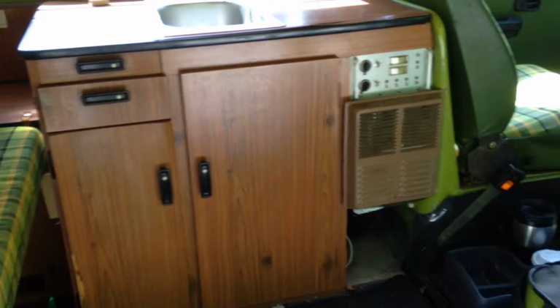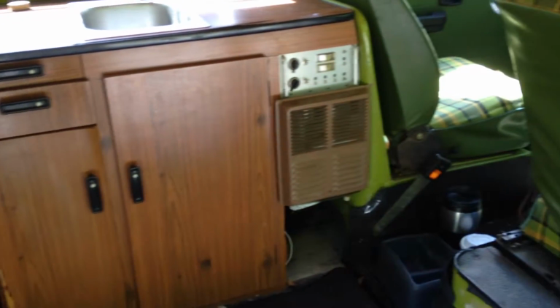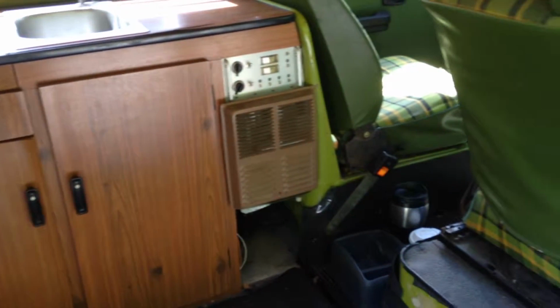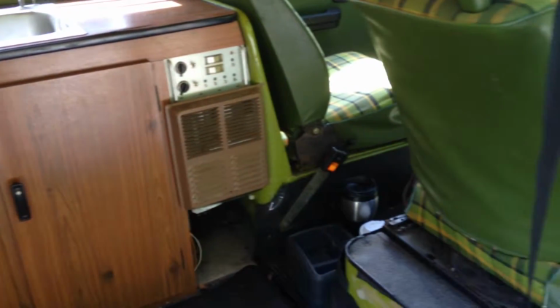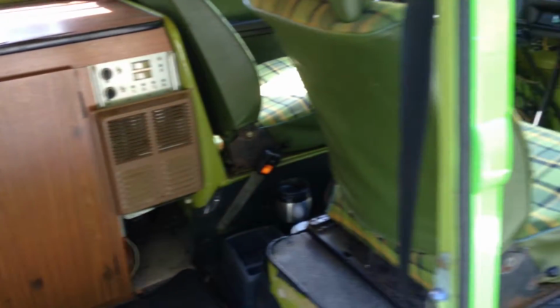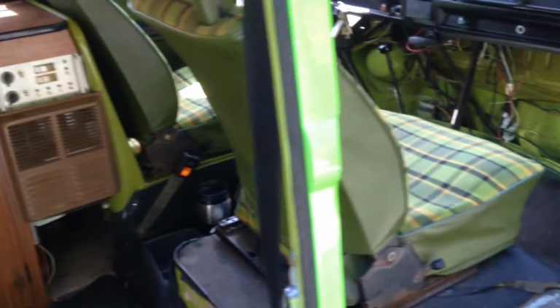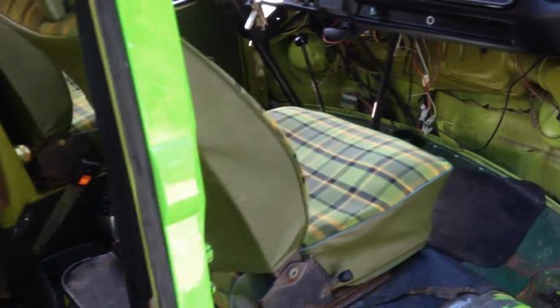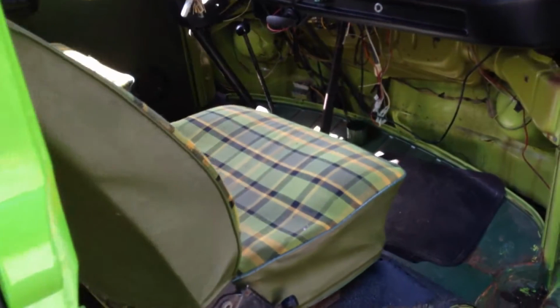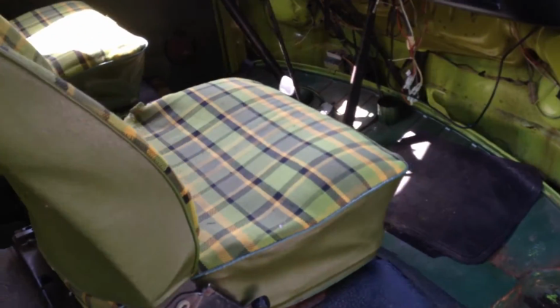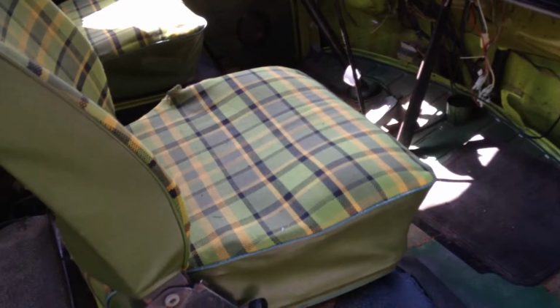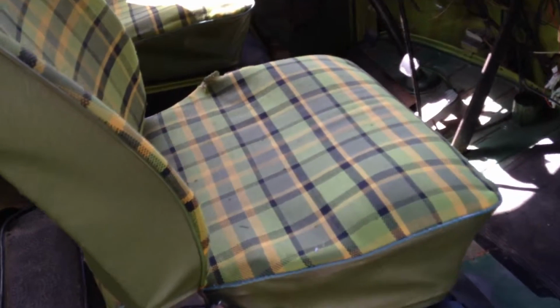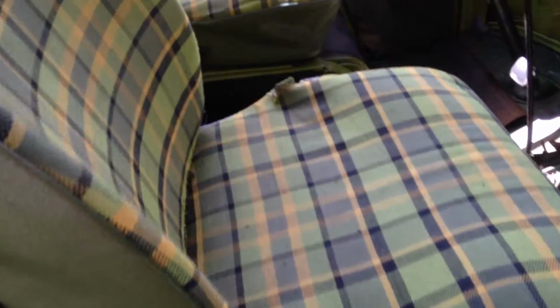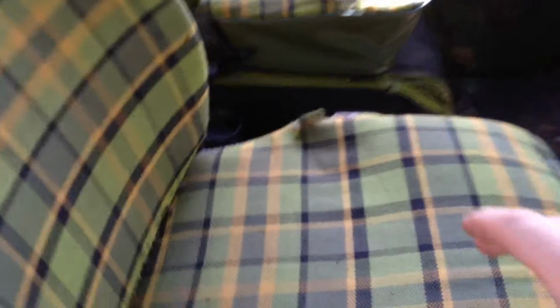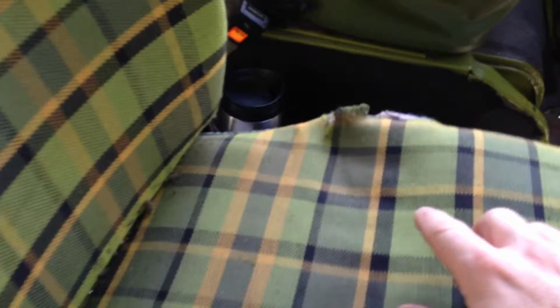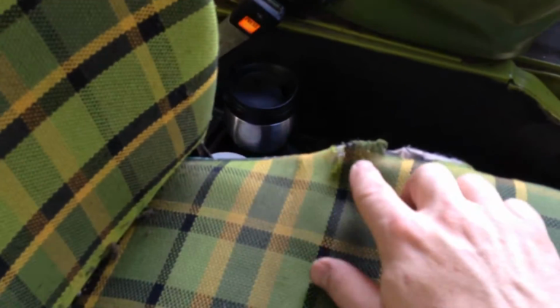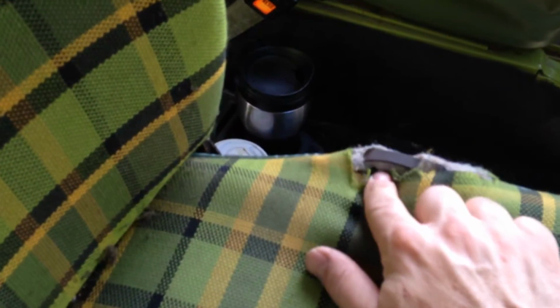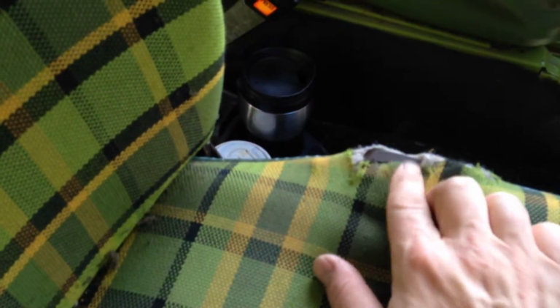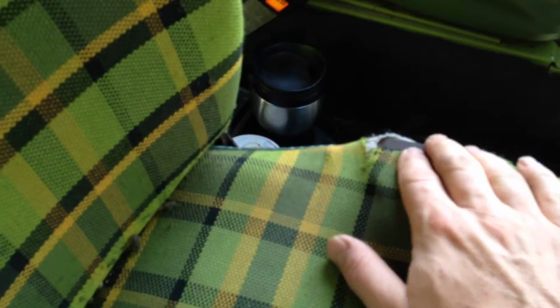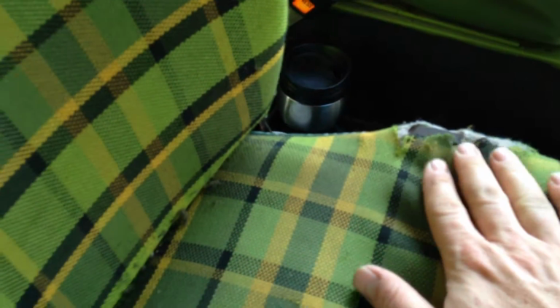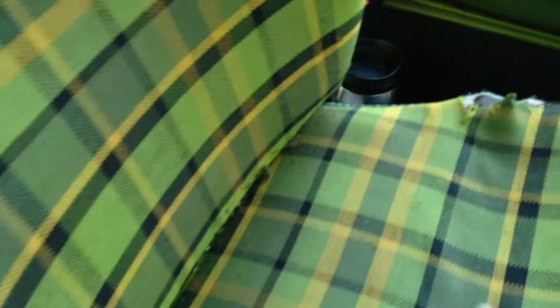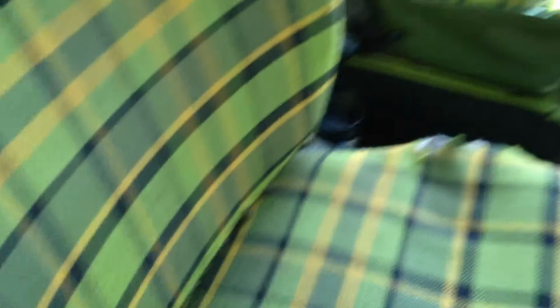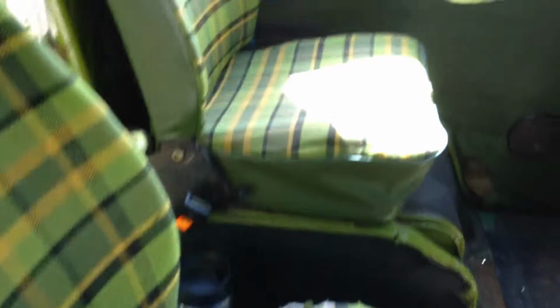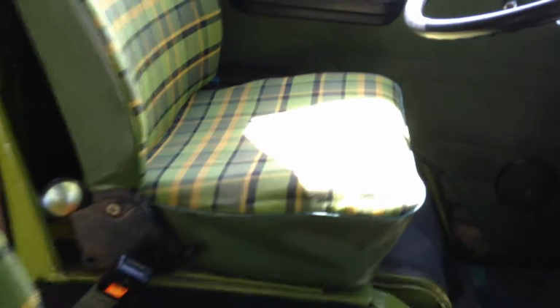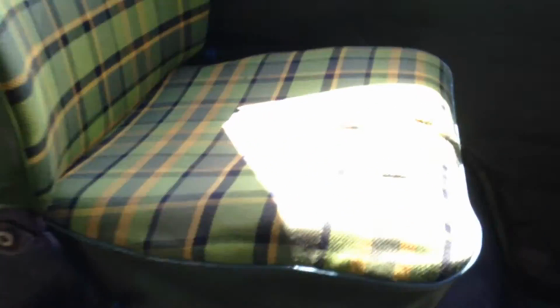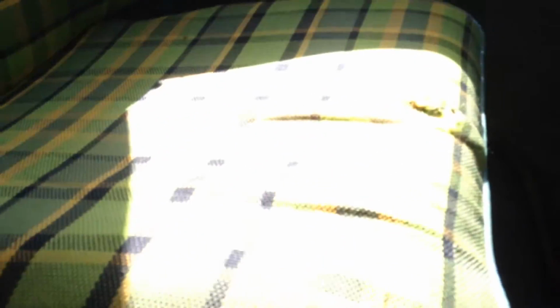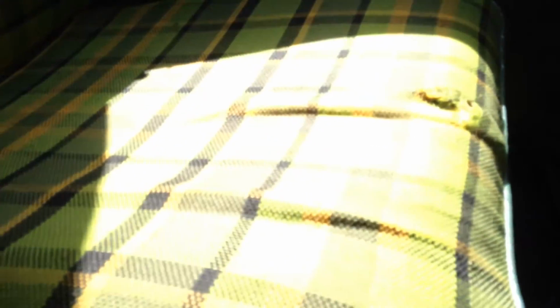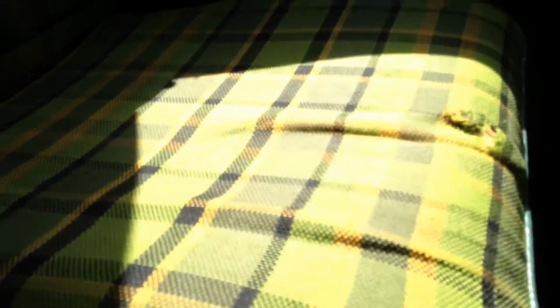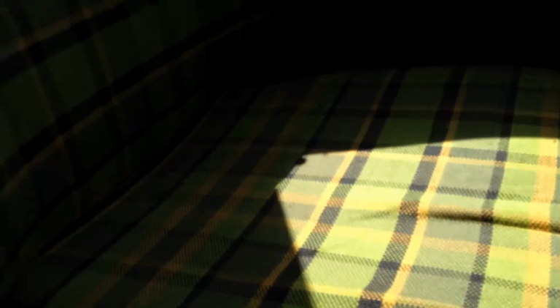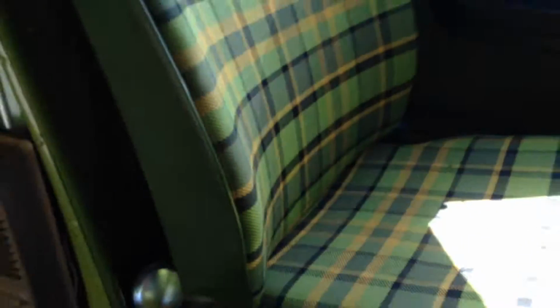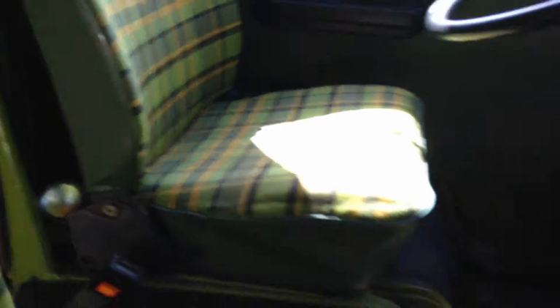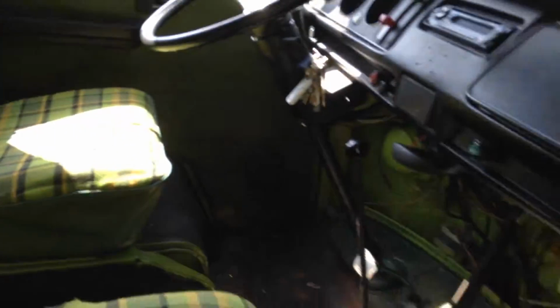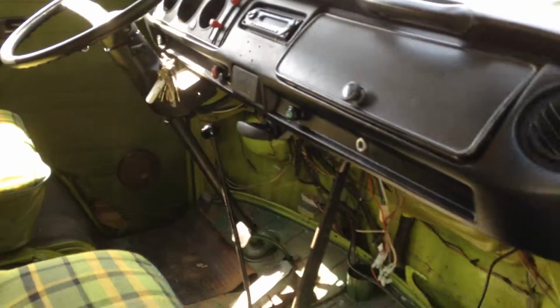Now we're going to move from the rear passenger compartment to the front. The seats are in pretty good shape. There are a couple spots where it's torn, but they're still comfortable. You can see on the driver's side as well — definitely some wear over the years.